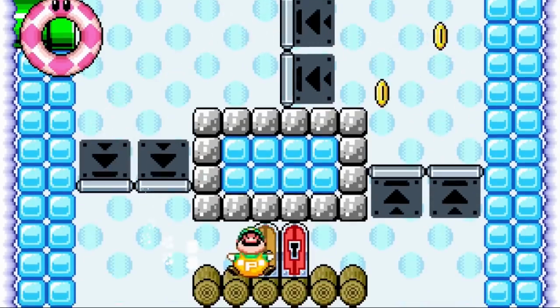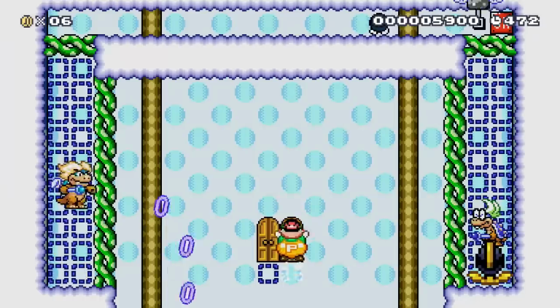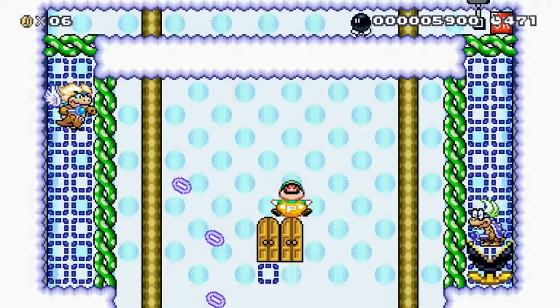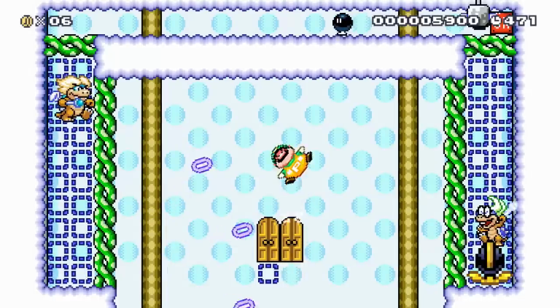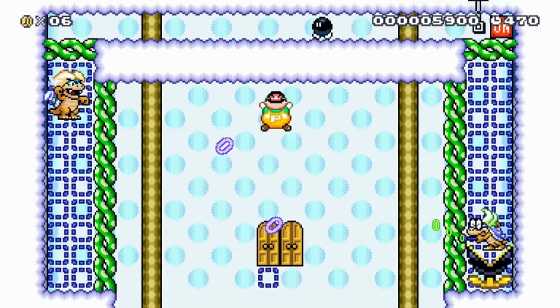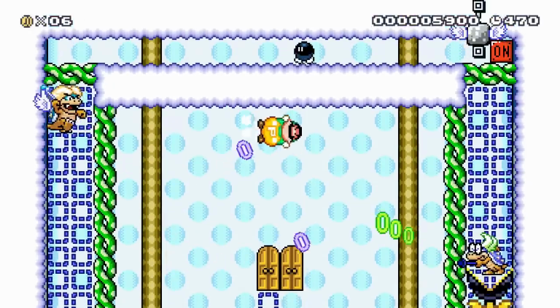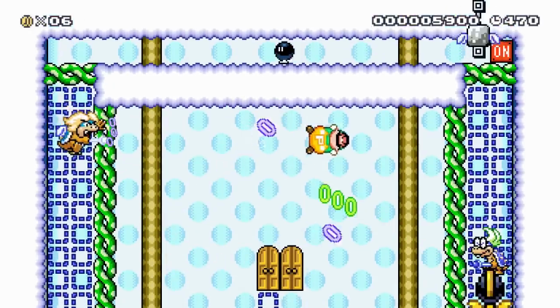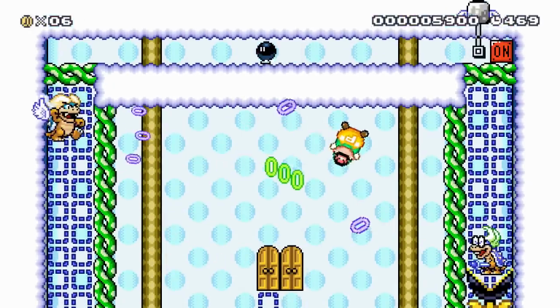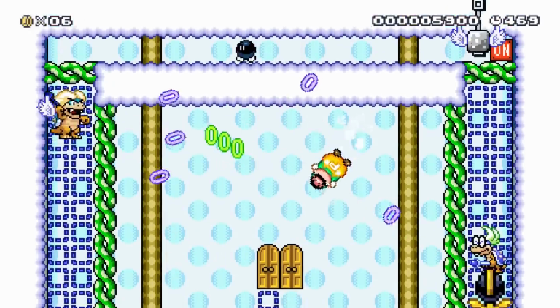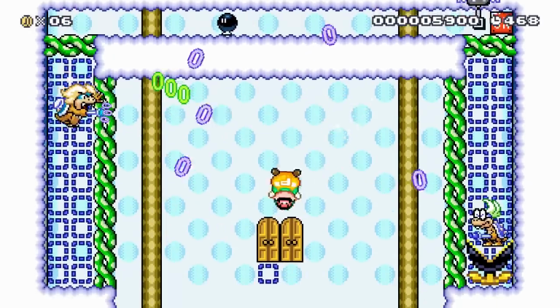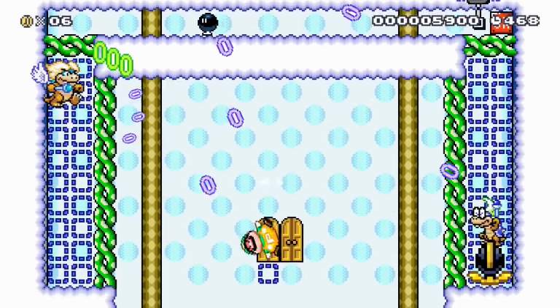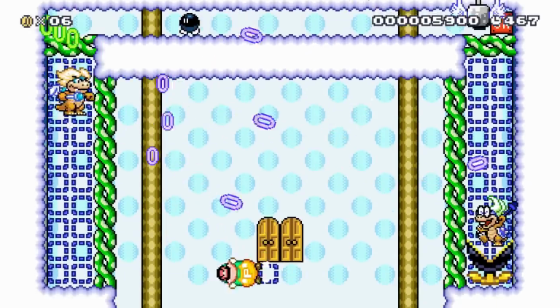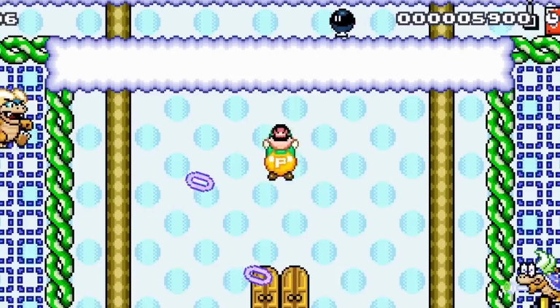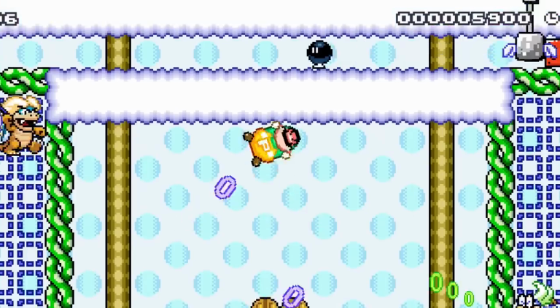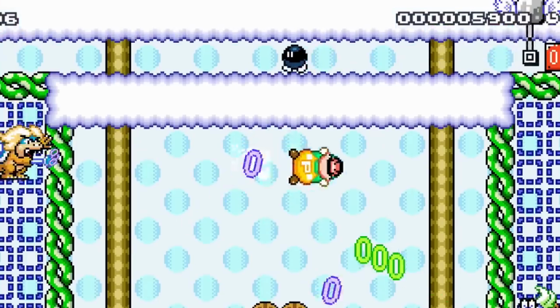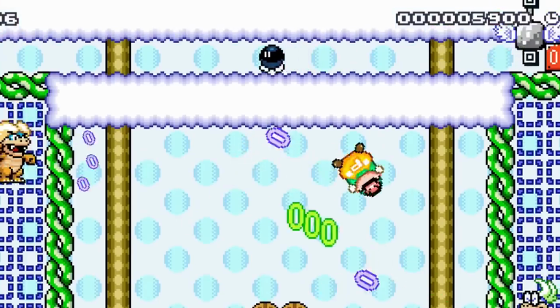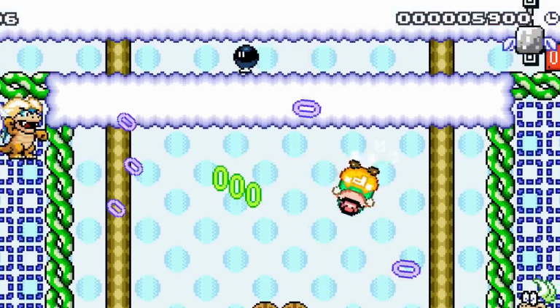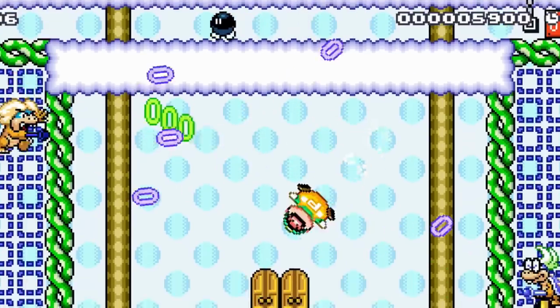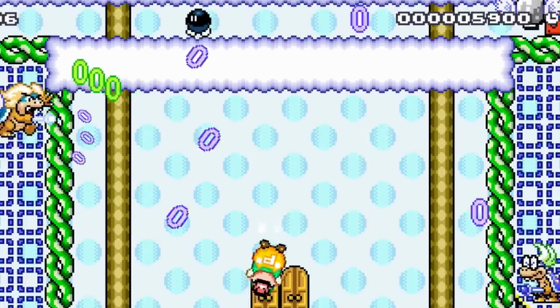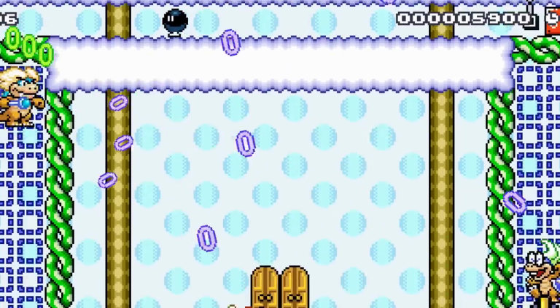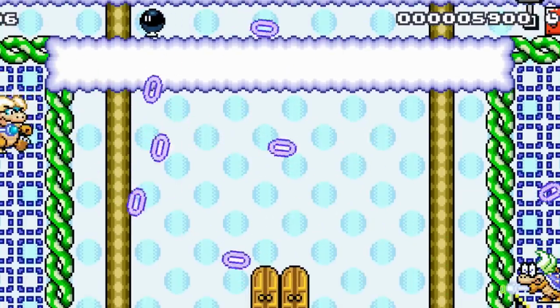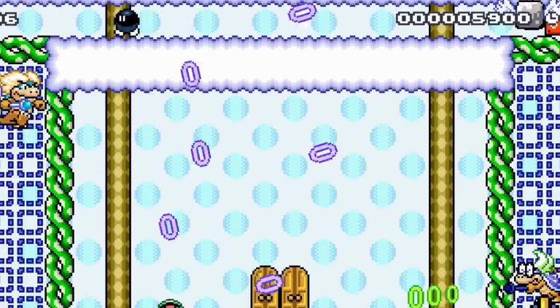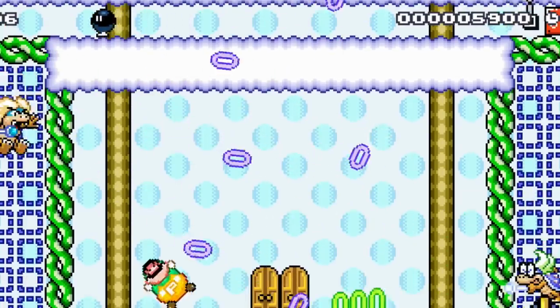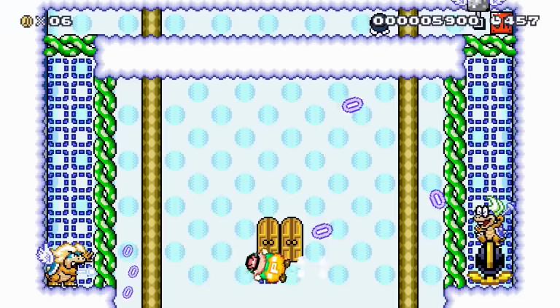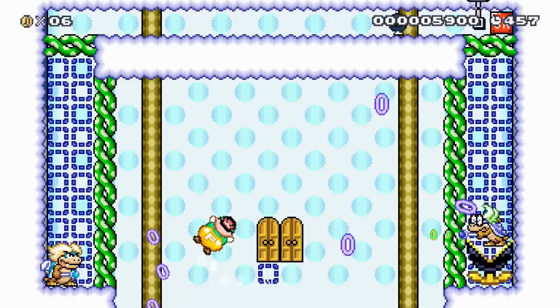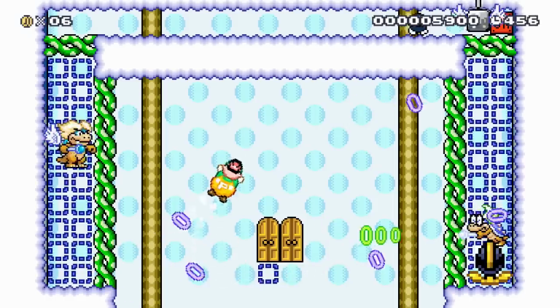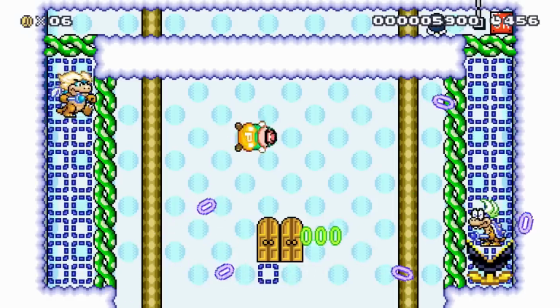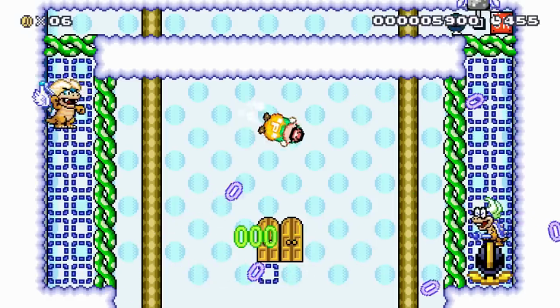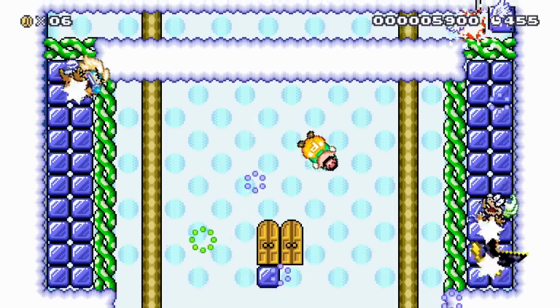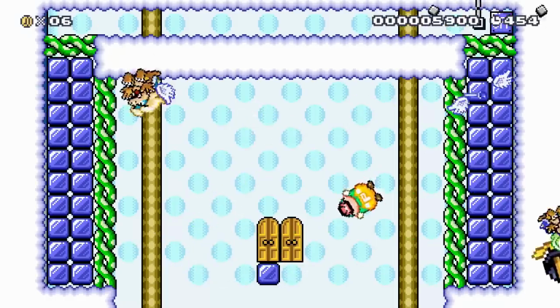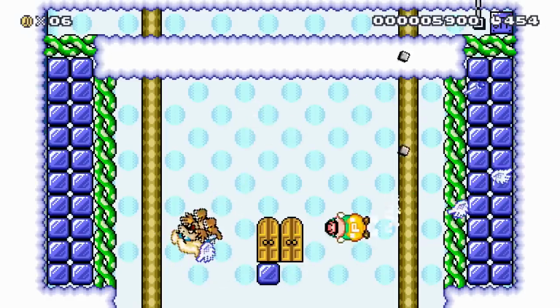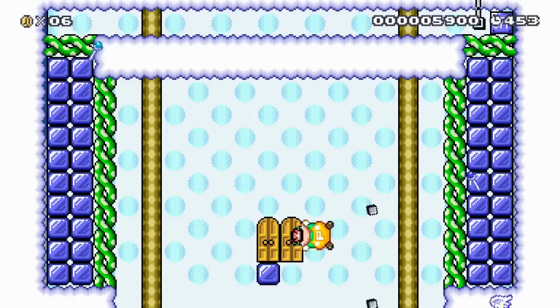In the final challenge, Ludwig and Iggy shoot rings of death at Luigi. Opposite to the other rooms, he actually wants to wait out the timer in this arena. If he can outlast the Angry Turtles, he can defeat them and escape.